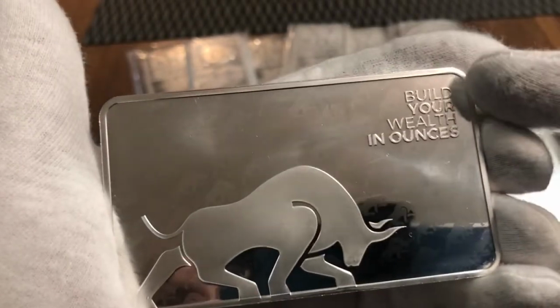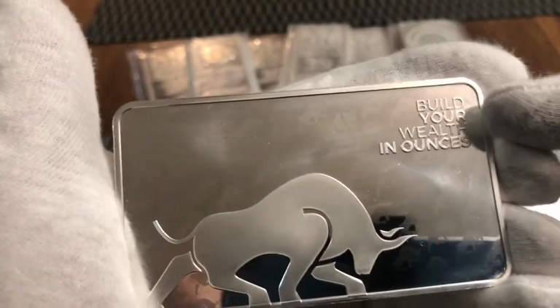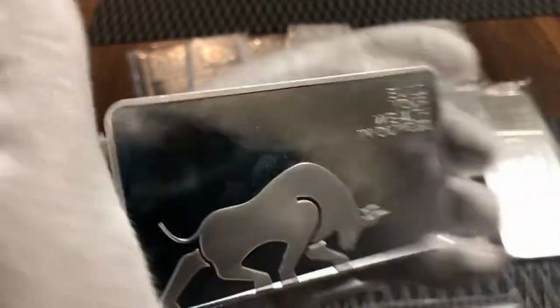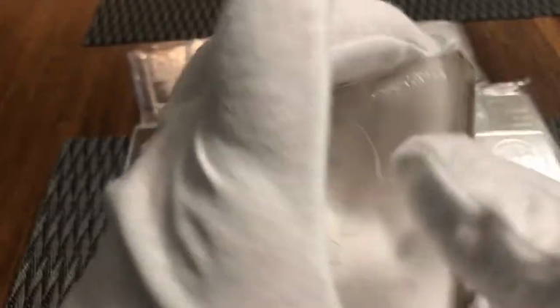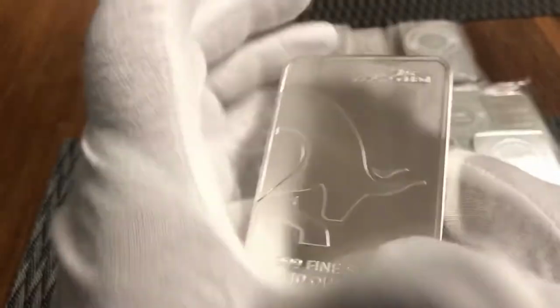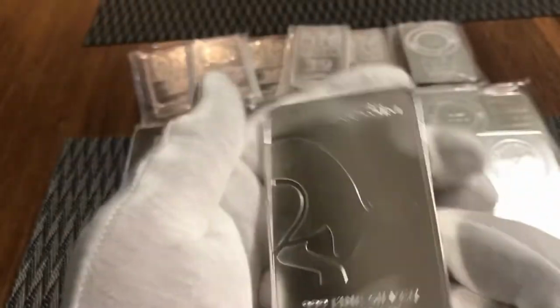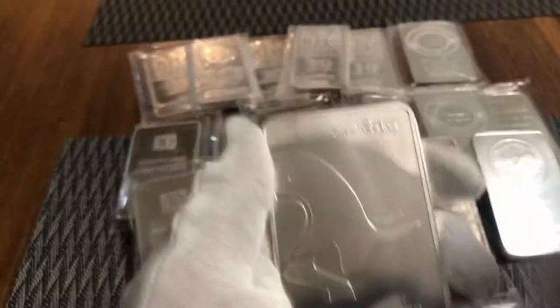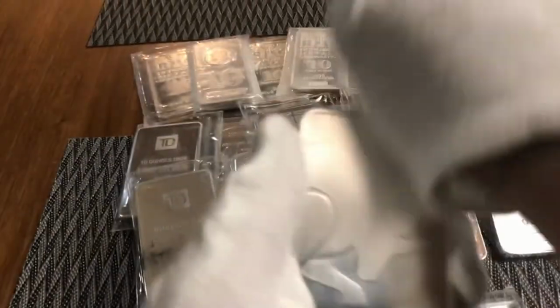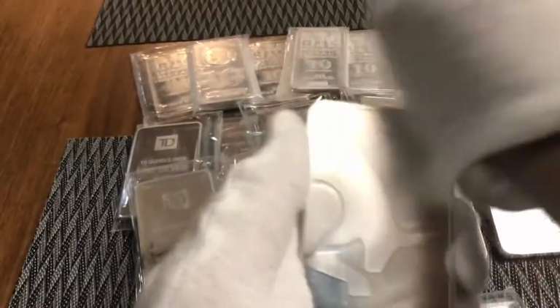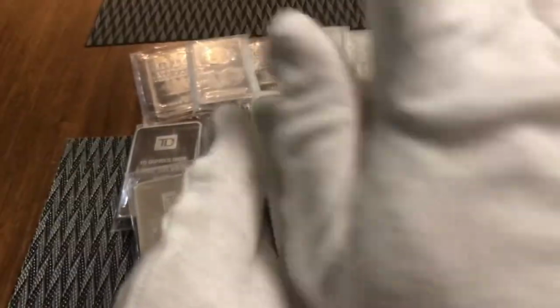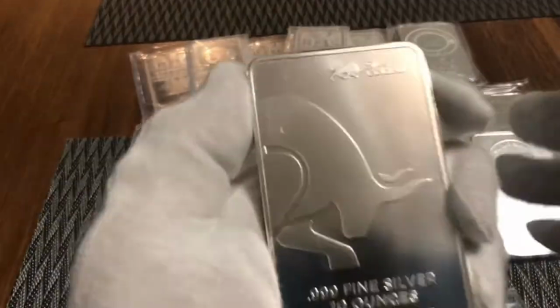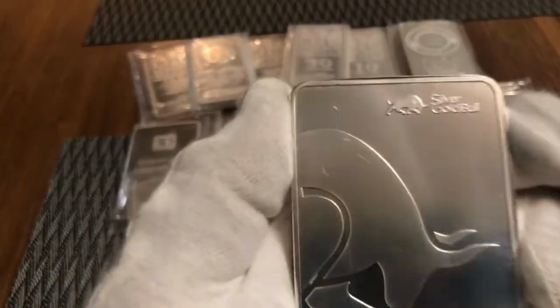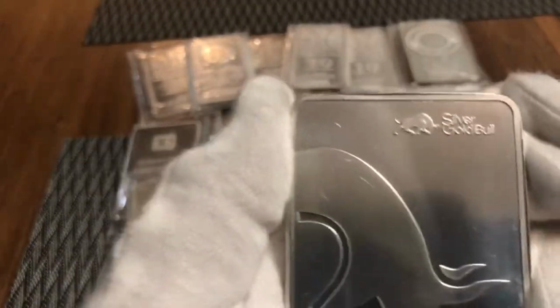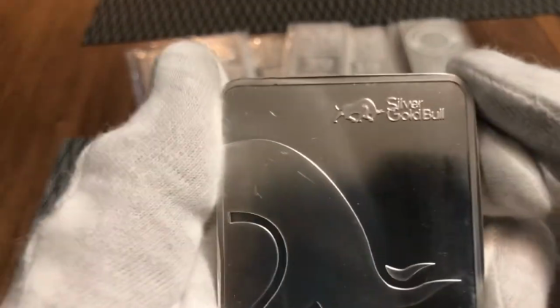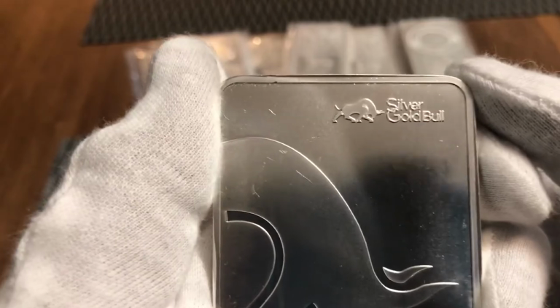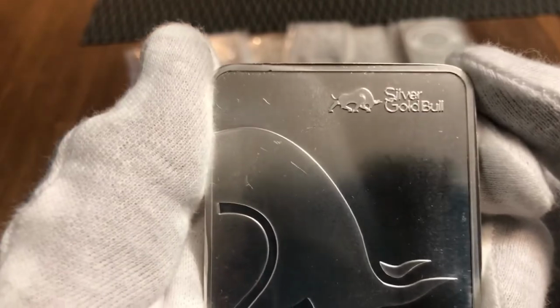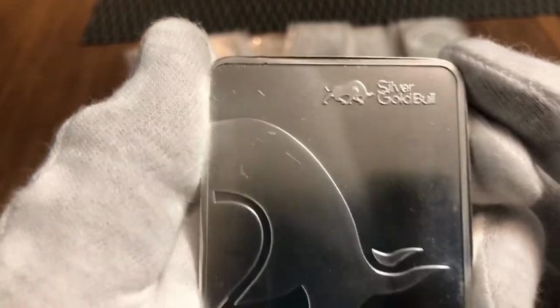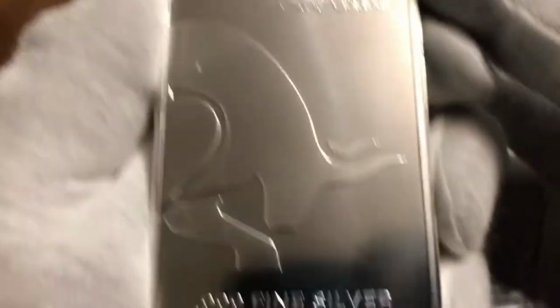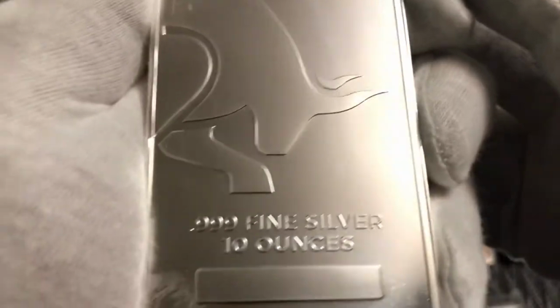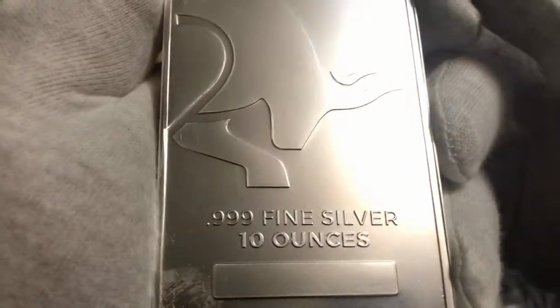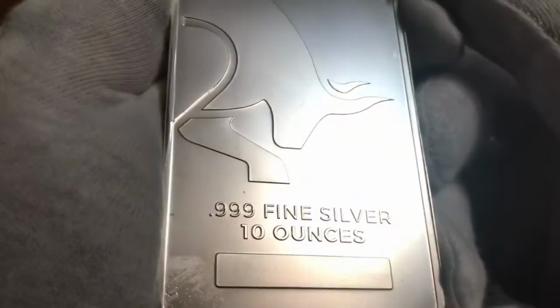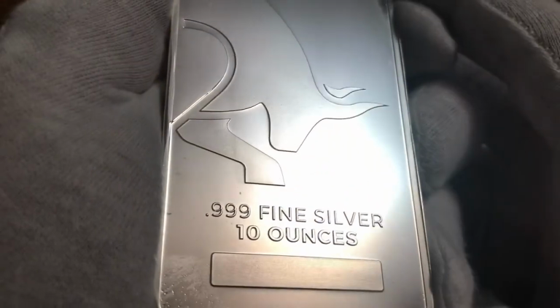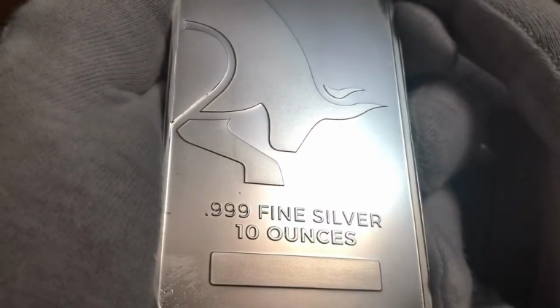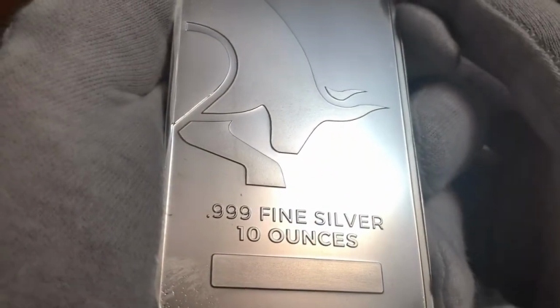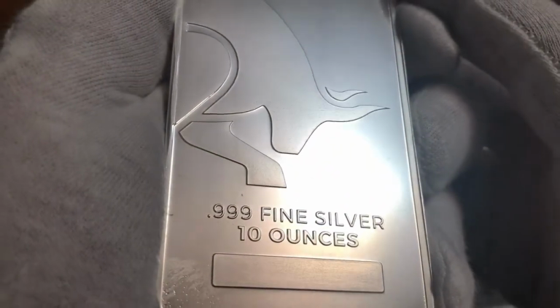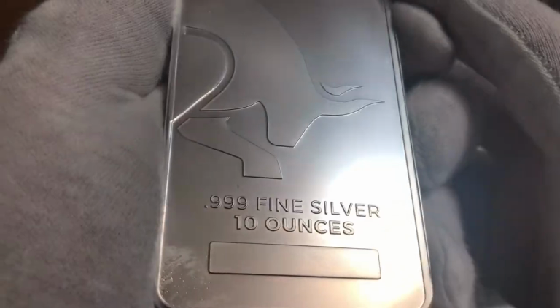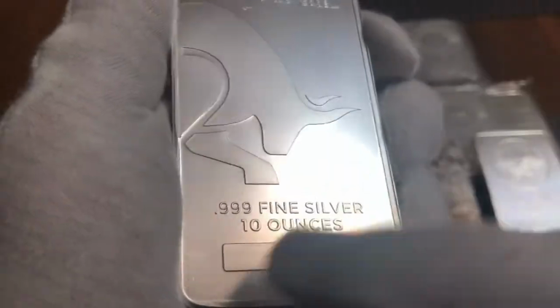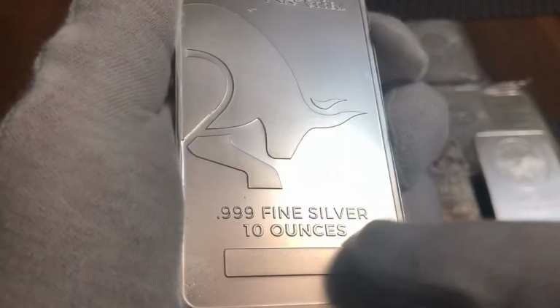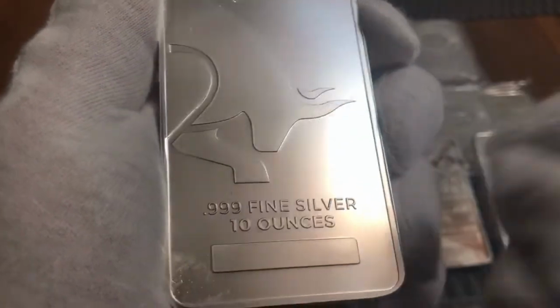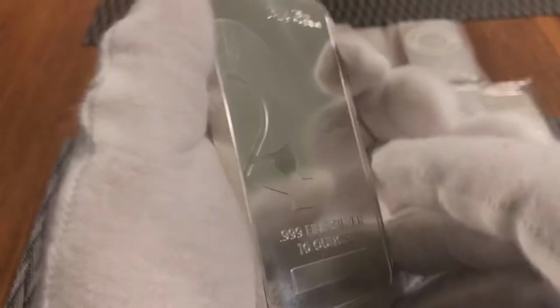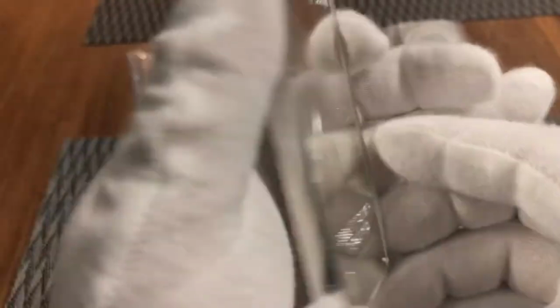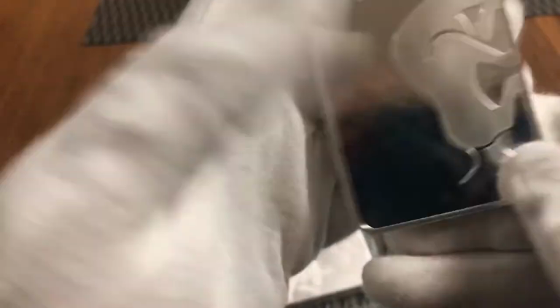Build your wealth in ounces. On the back, there's their logo, Silver Gold Bull, and .999 fine silver. 10-ounce, no serial number, but it is a beautiful bar.